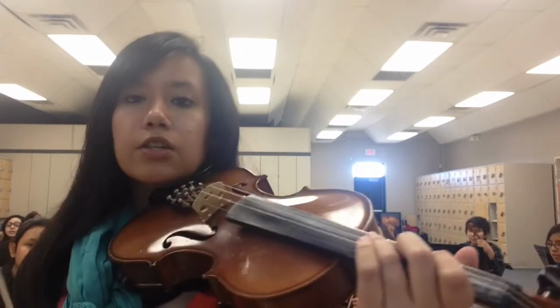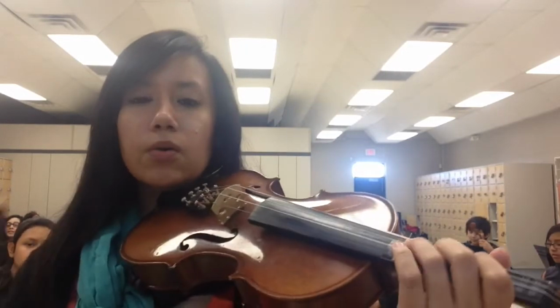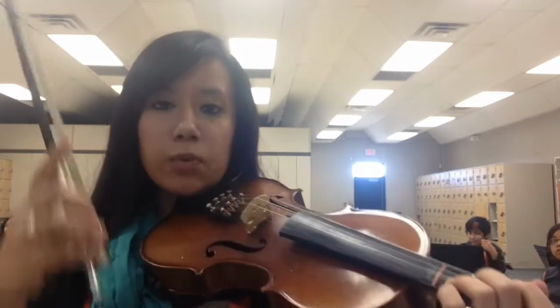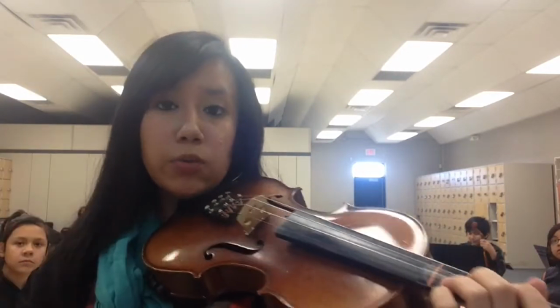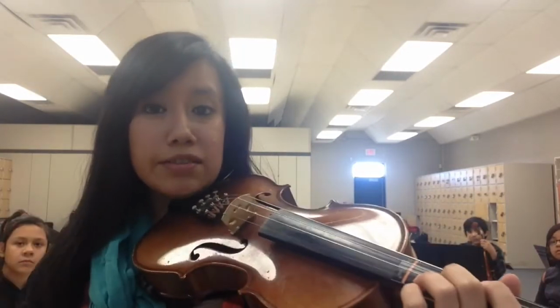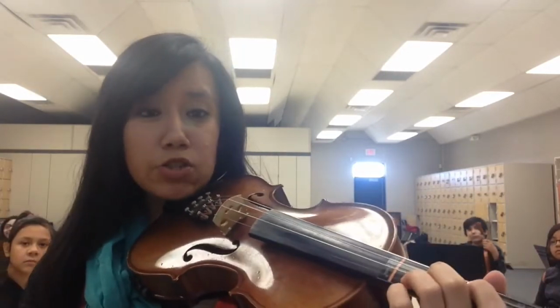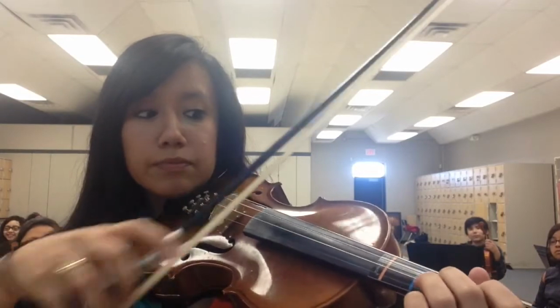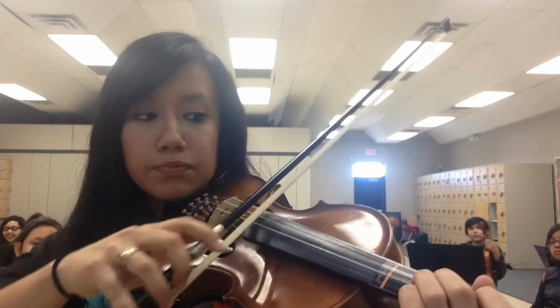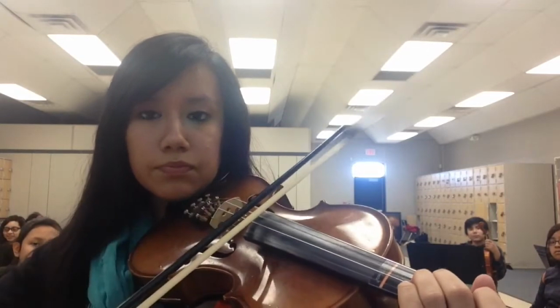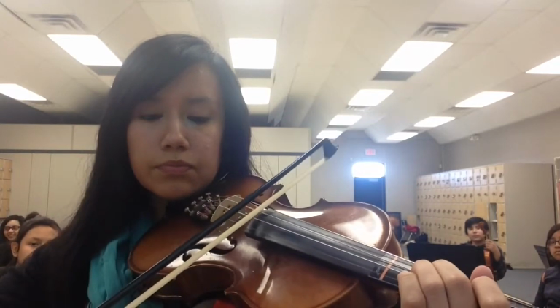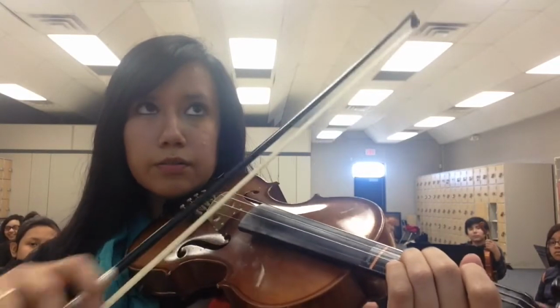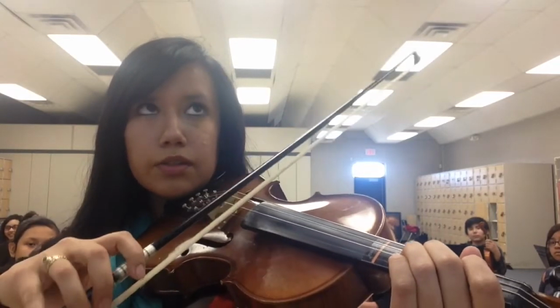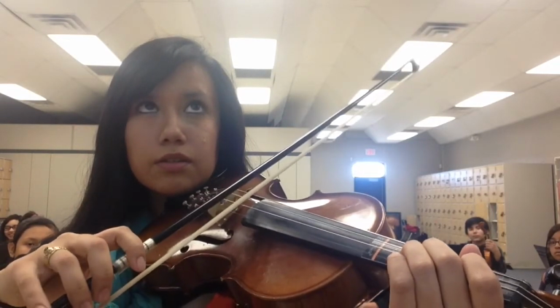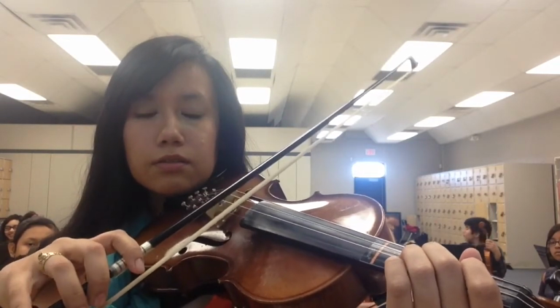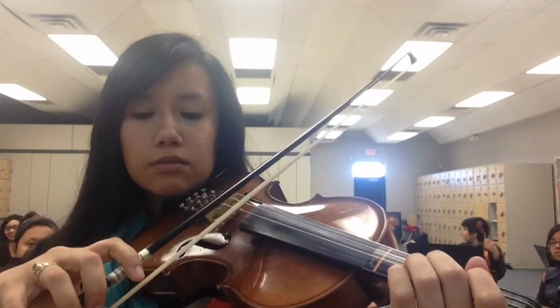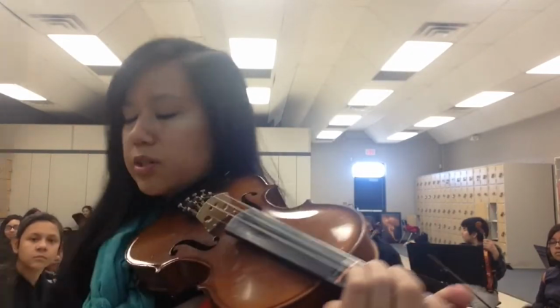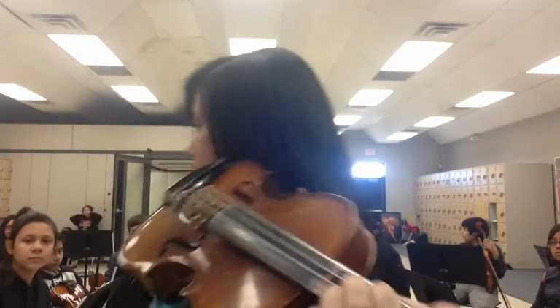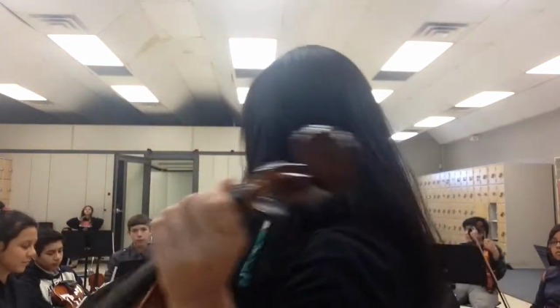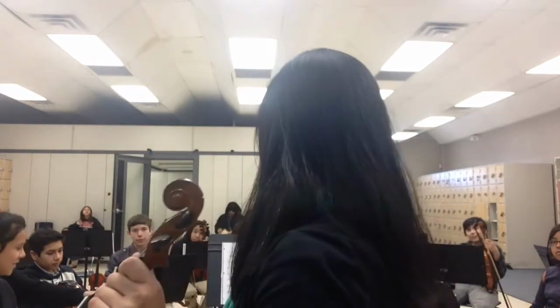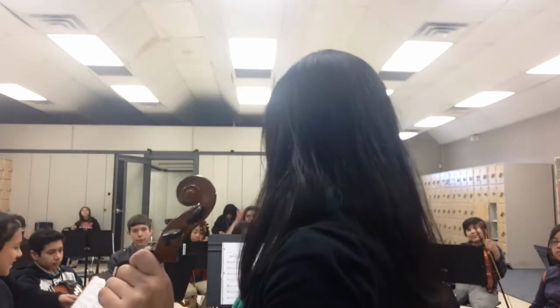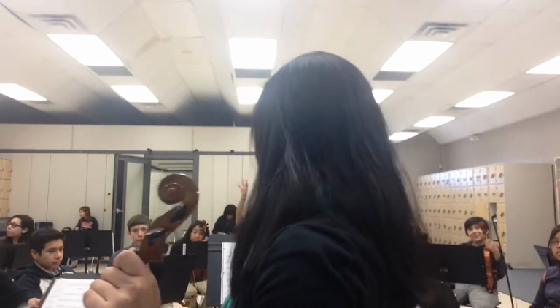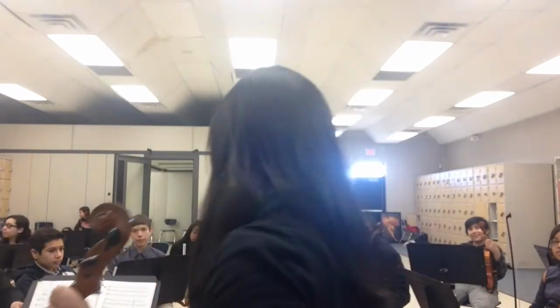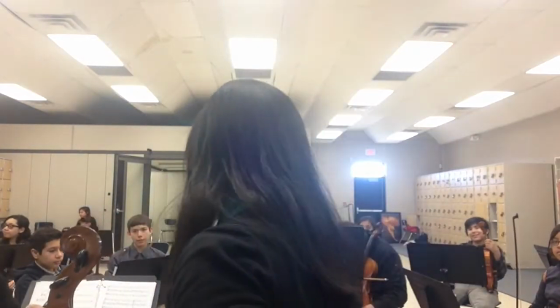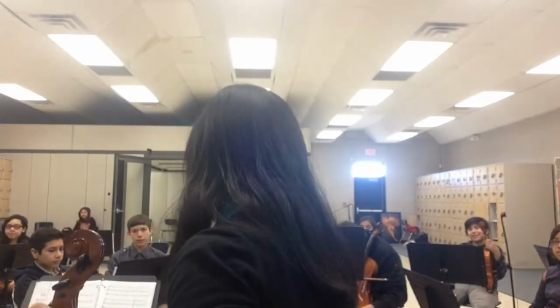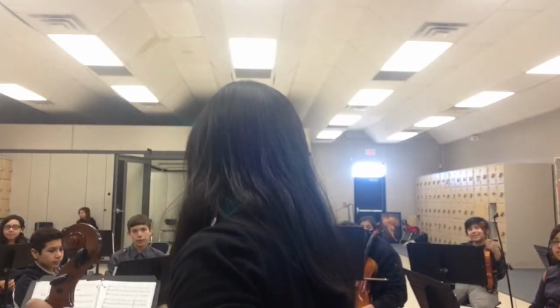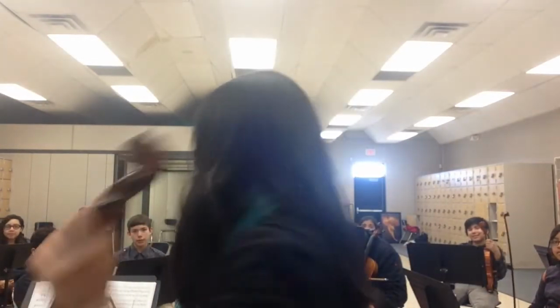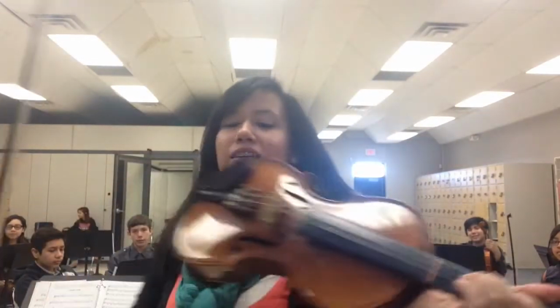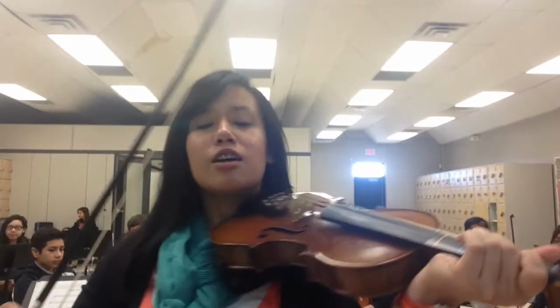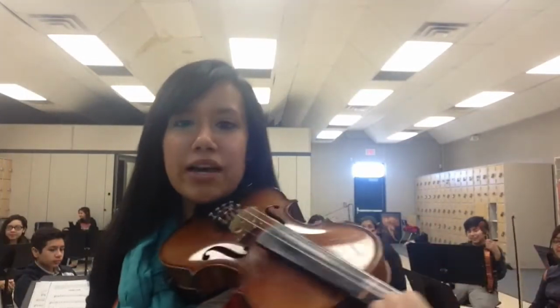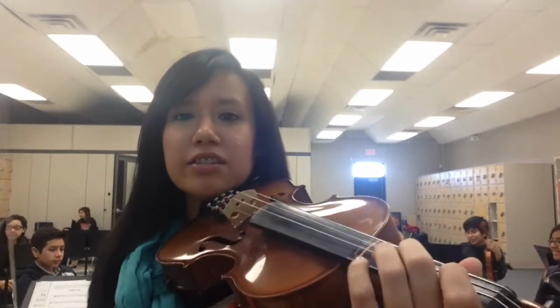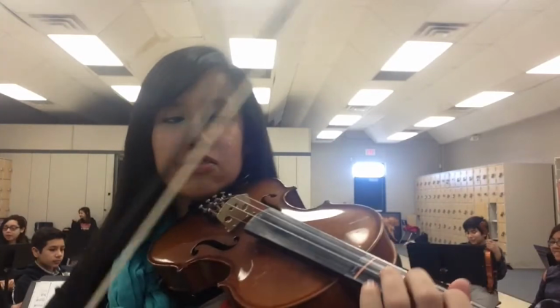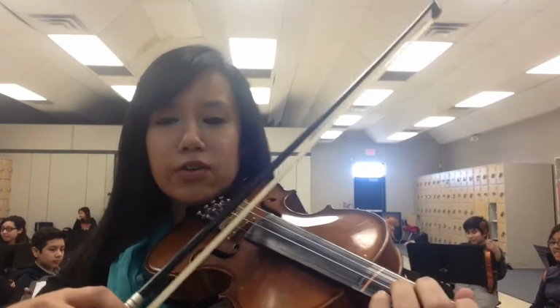So, that's one through eight. This is measure nine. How did measure nine go again? Oh, okay. My bad. Sorry, technical difficulties.